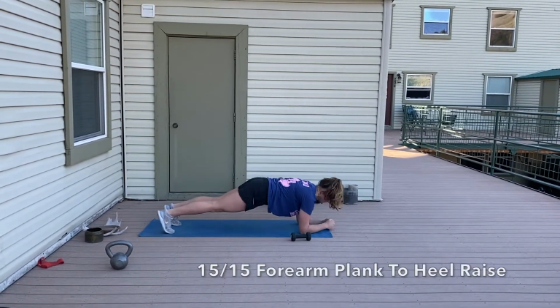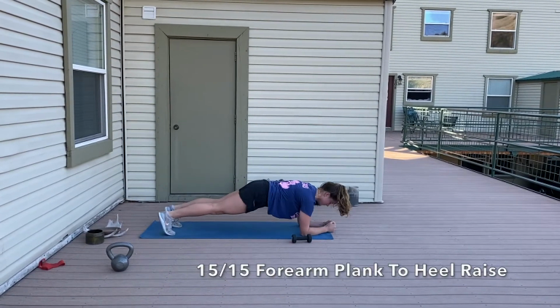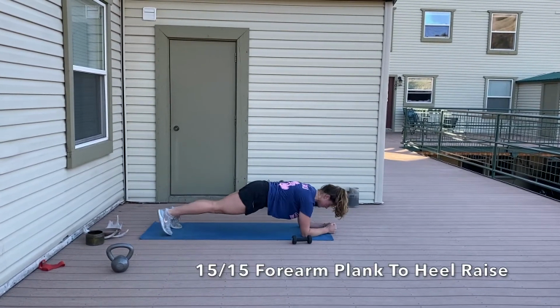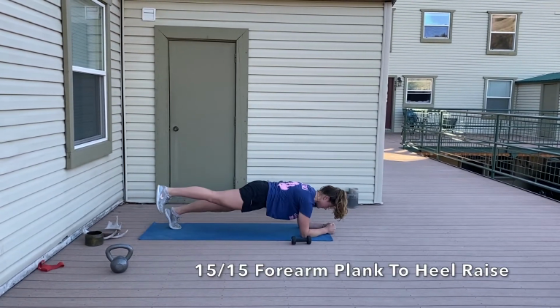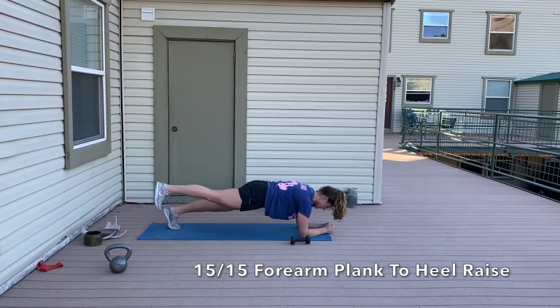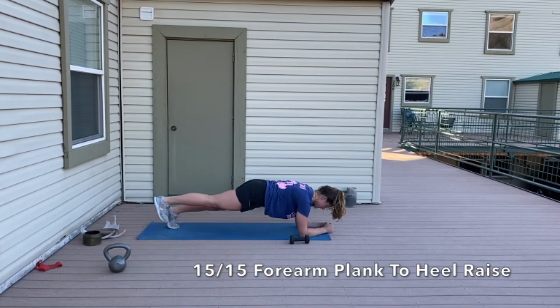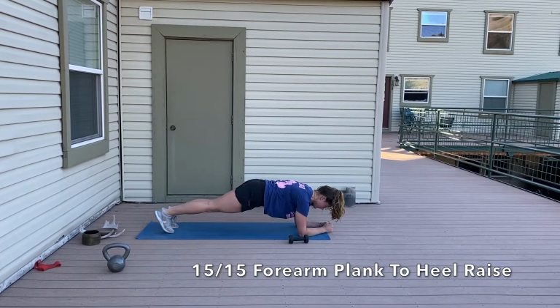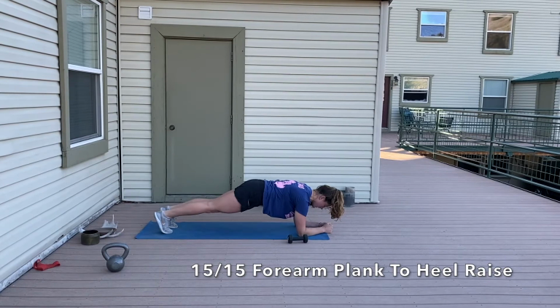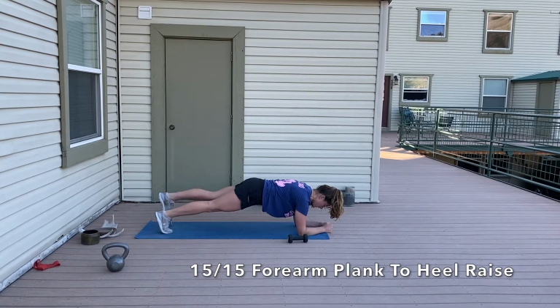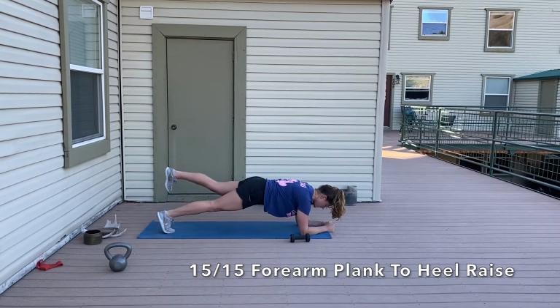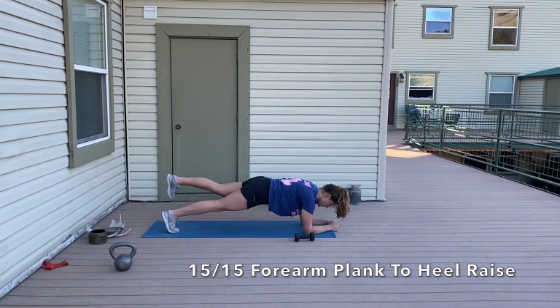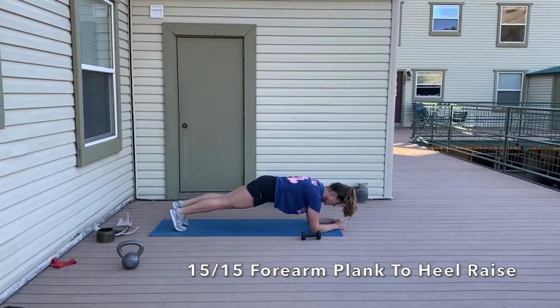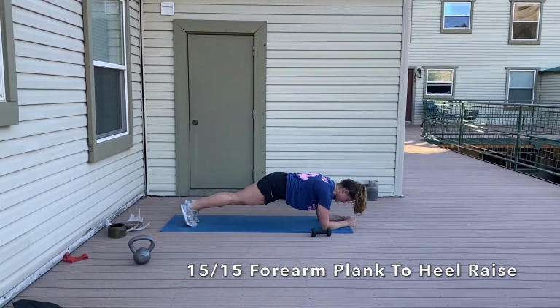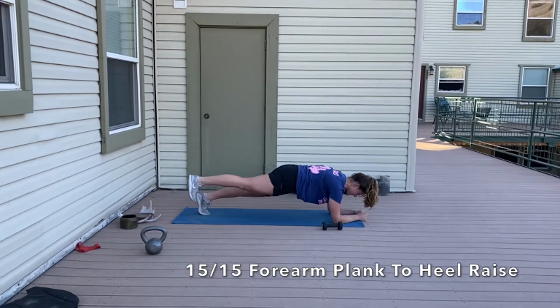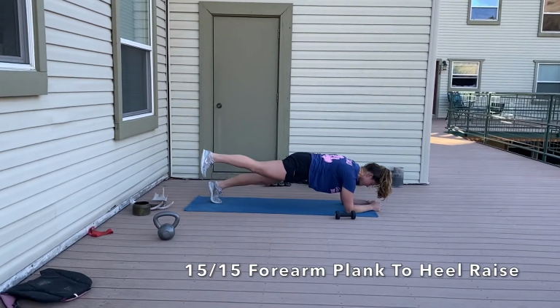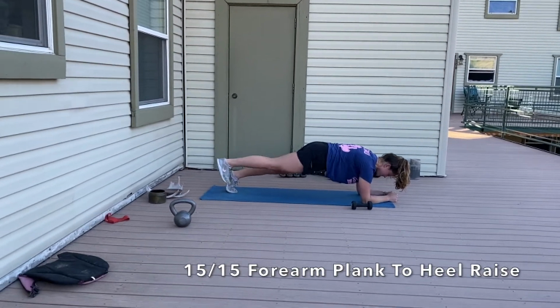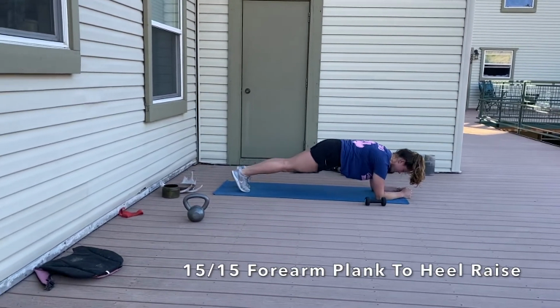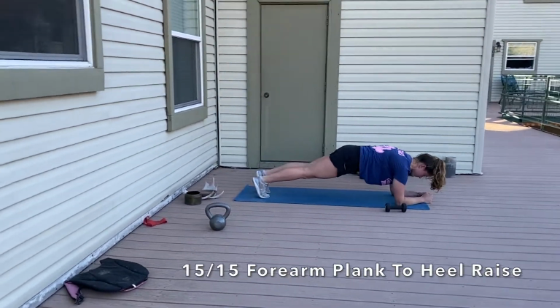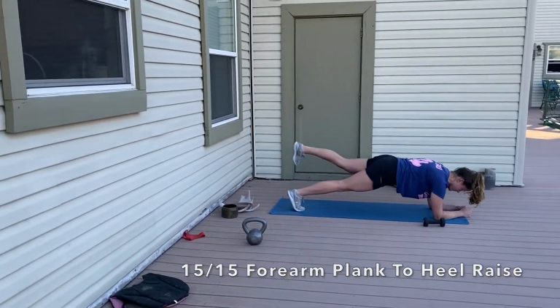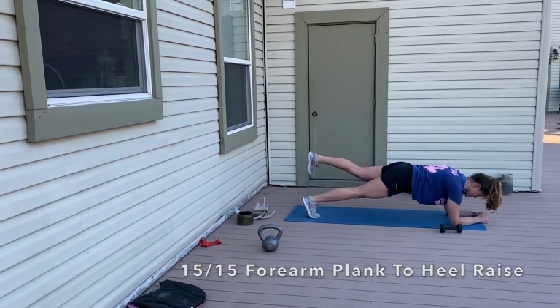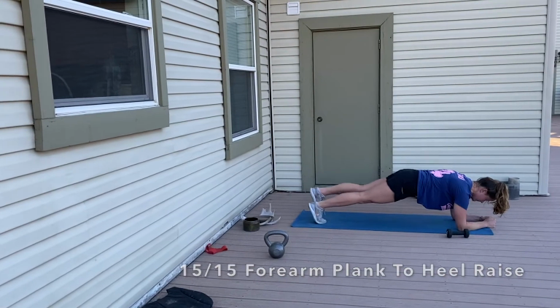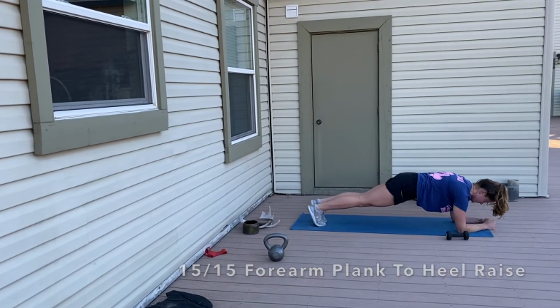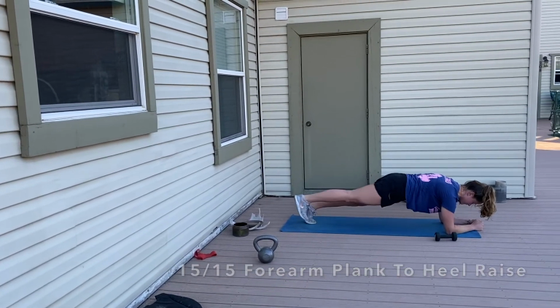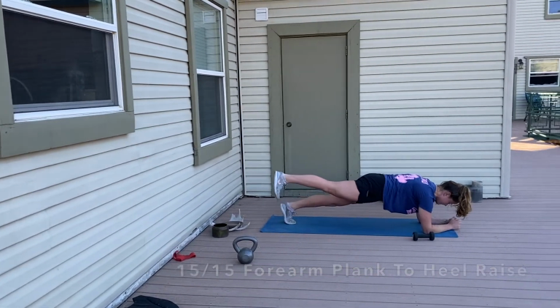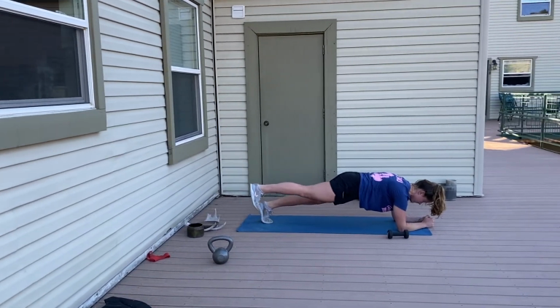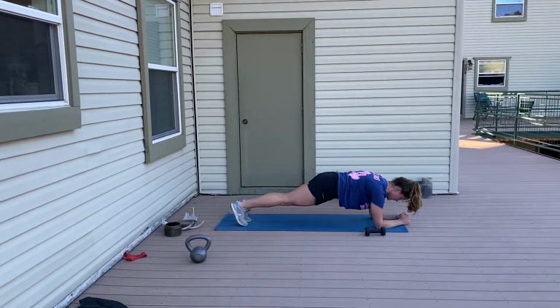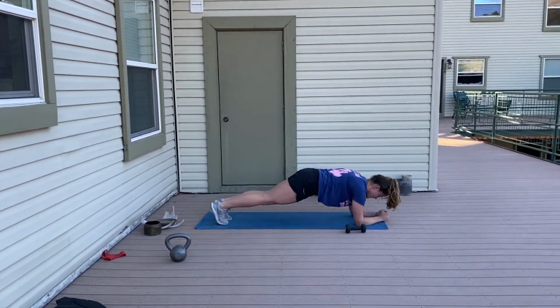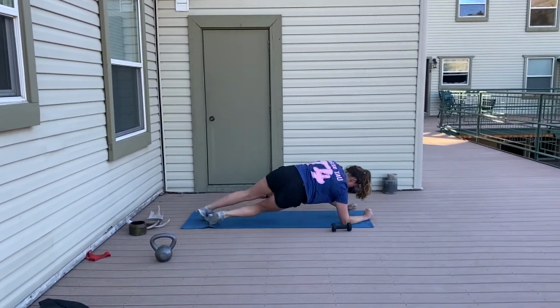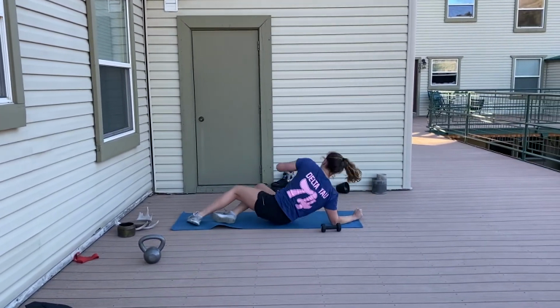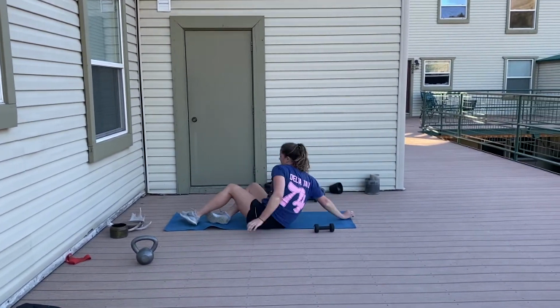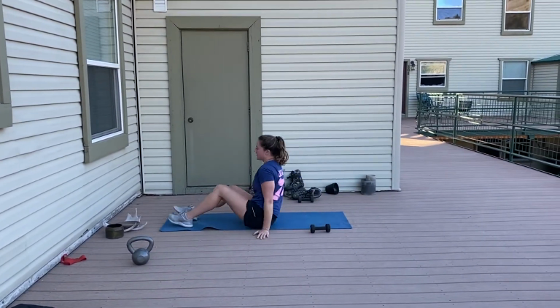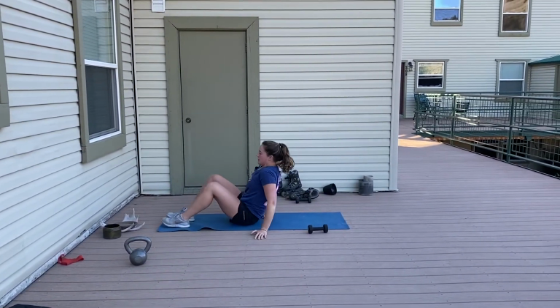It's going to want to open up towards the side. The second movement is 15 each side of a forearm plank to a single leg heel raise. You're barely lifting that leg up, only hovering it a few inches, really squeezing through your glute and your calf to raise it up.